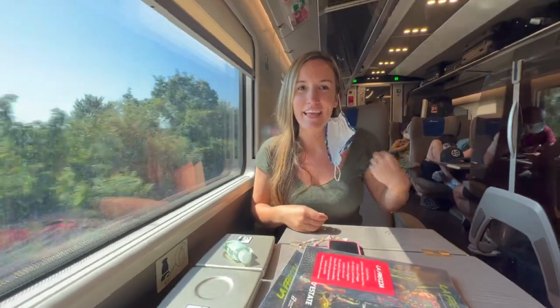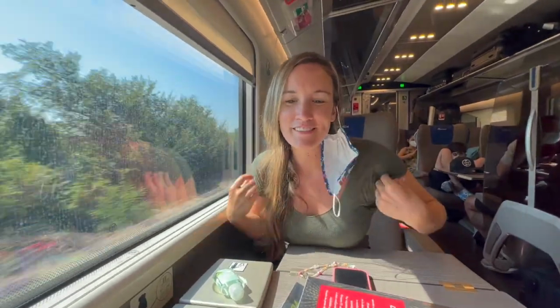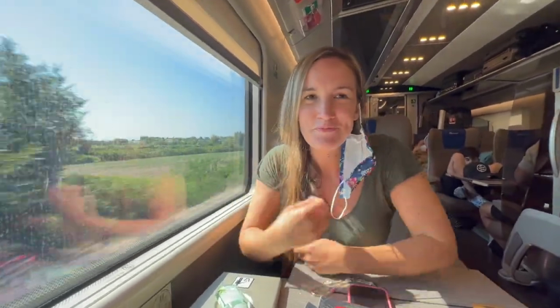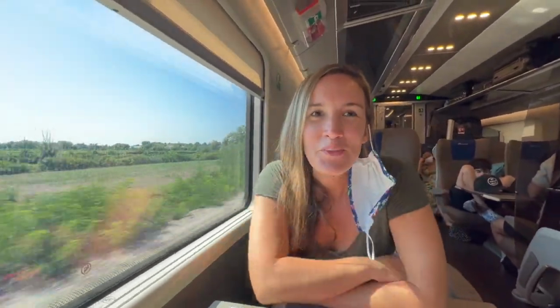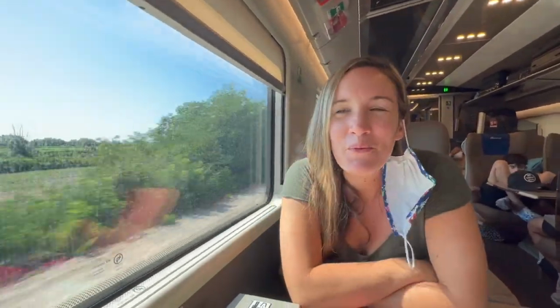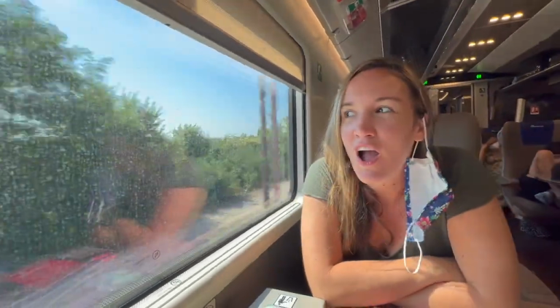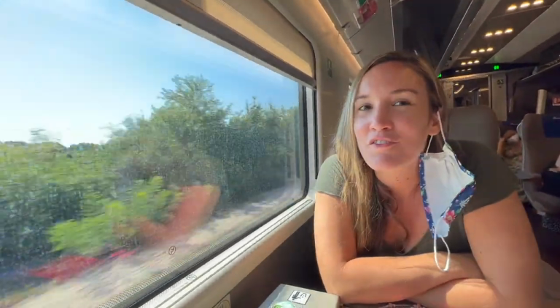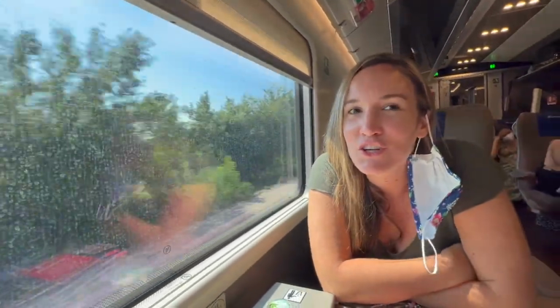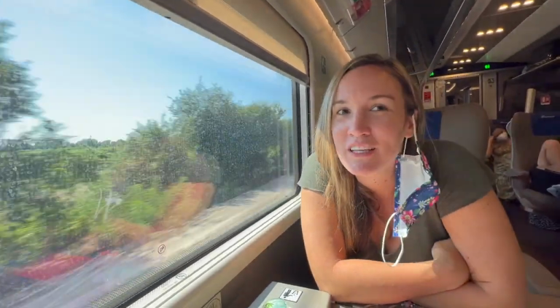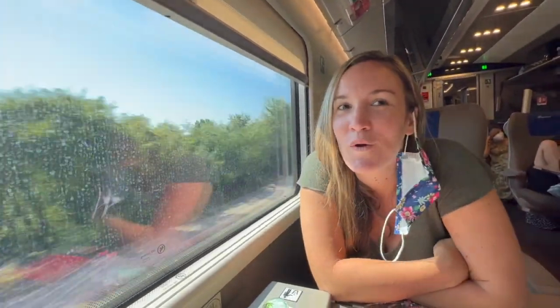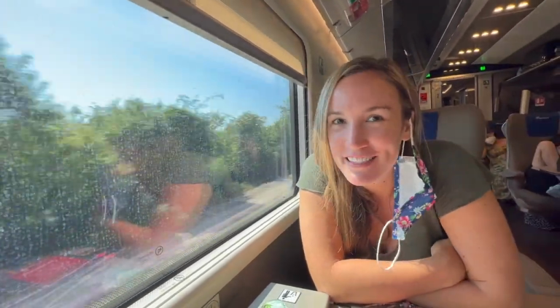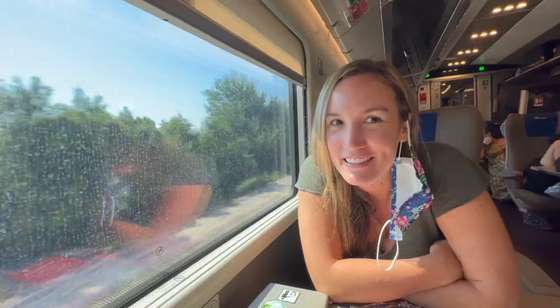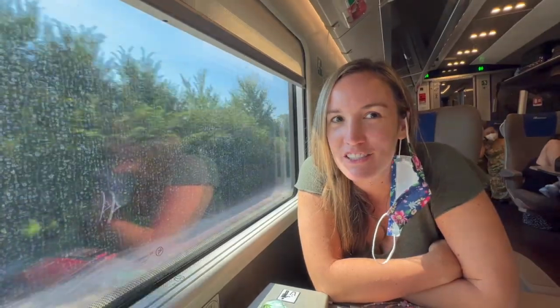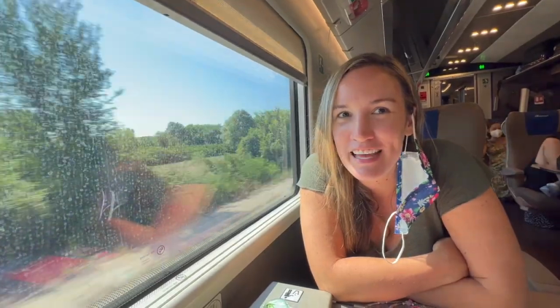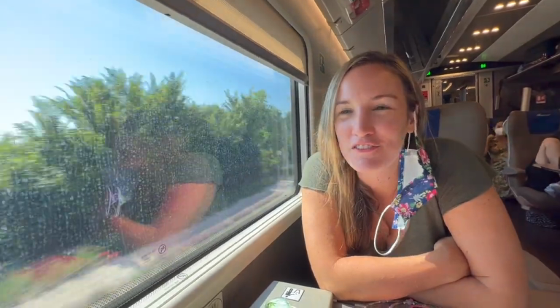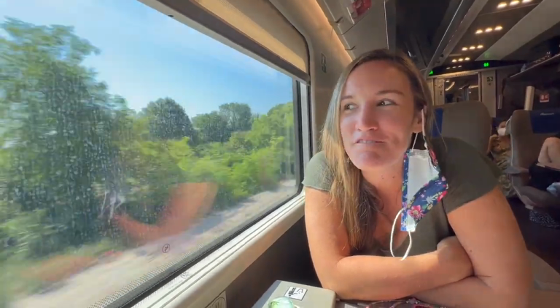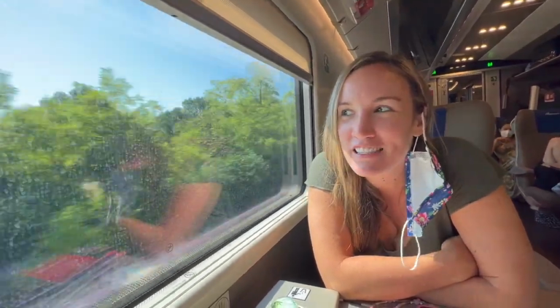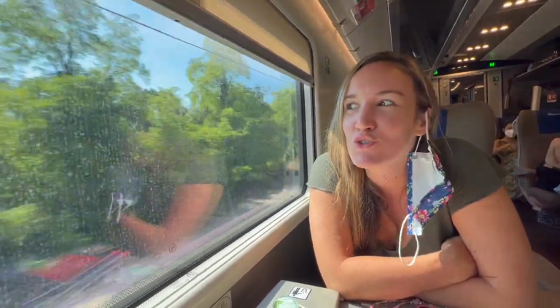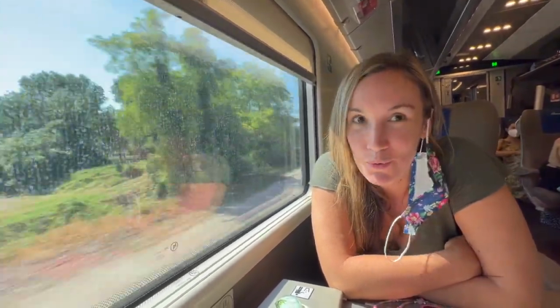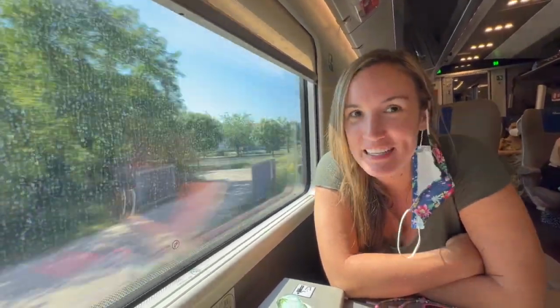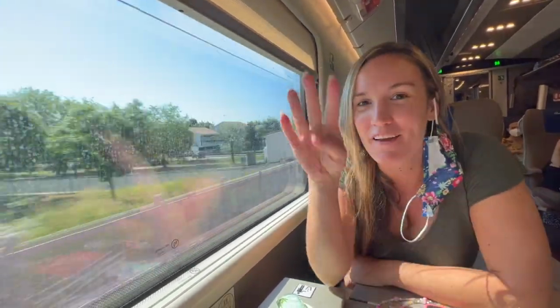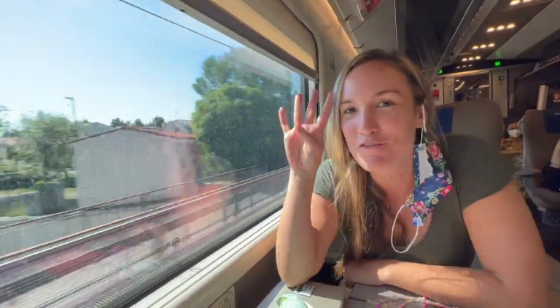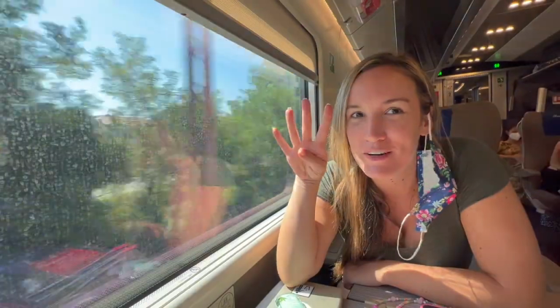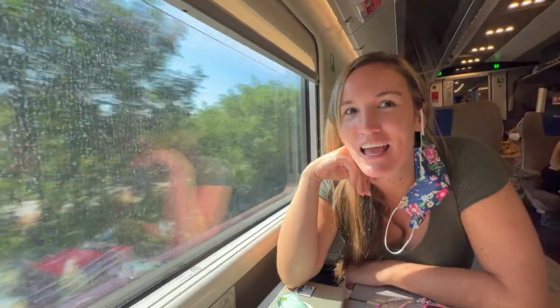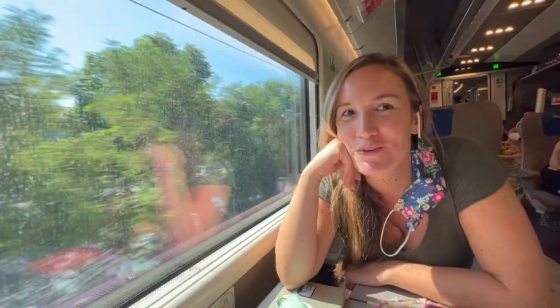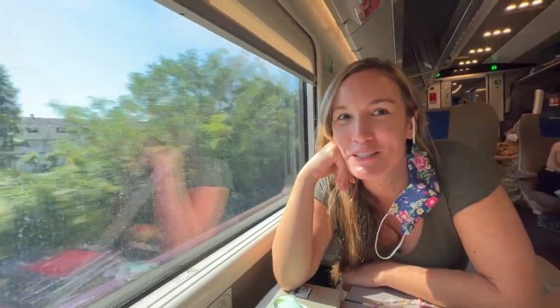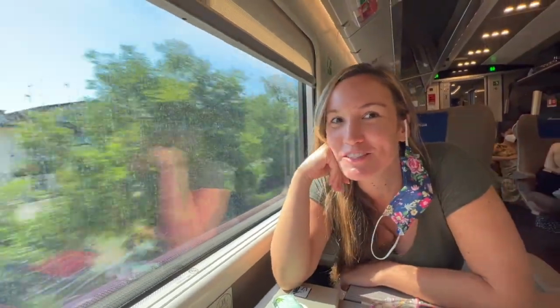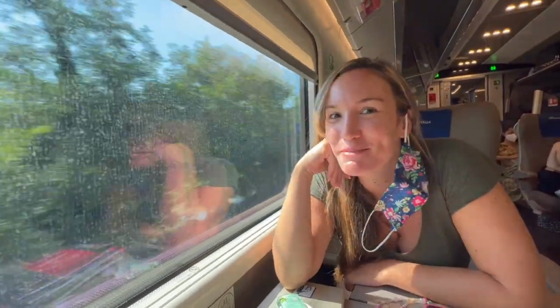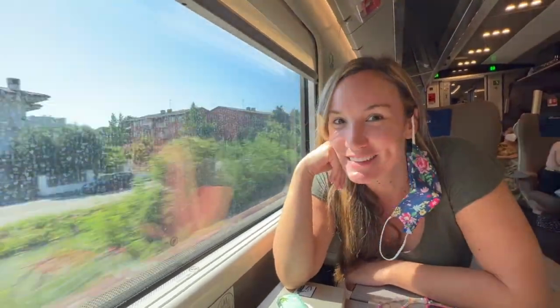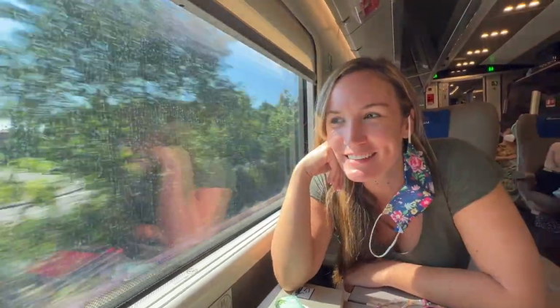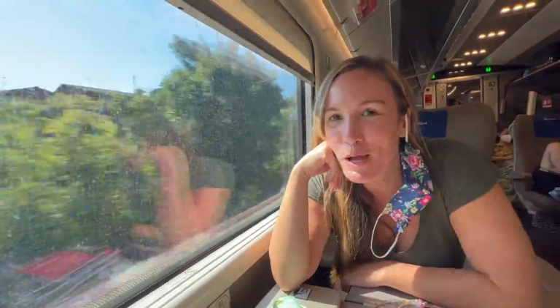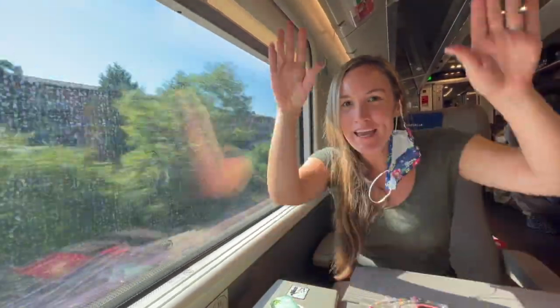Hey friends, we are on the Freccia Rossa 1000, which is the Trenitalia train from Venice to Rome, and it's going to take four hours, and it goes up to 200 miles per hour — so, weee!